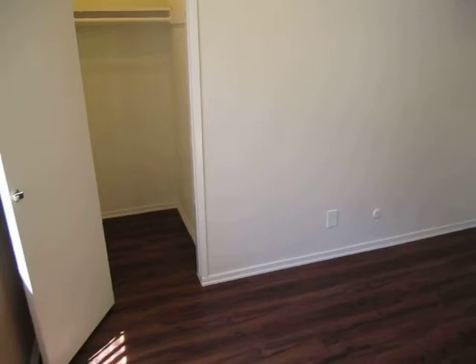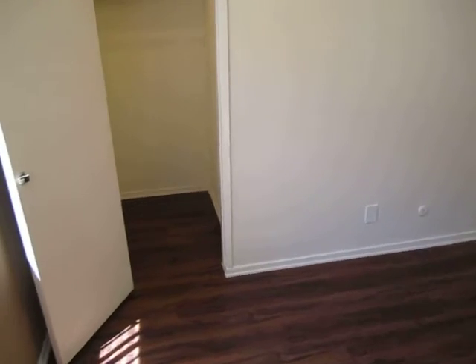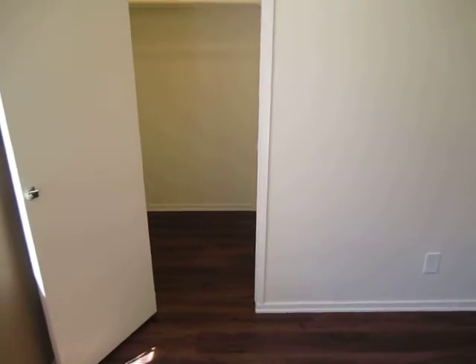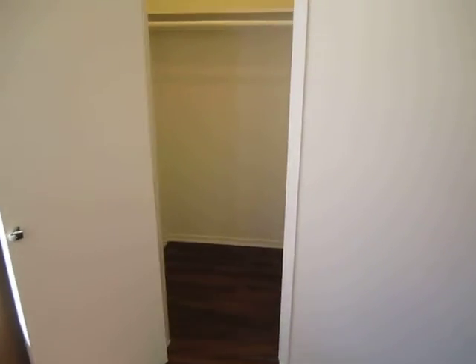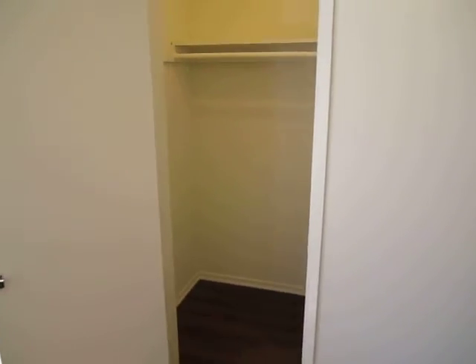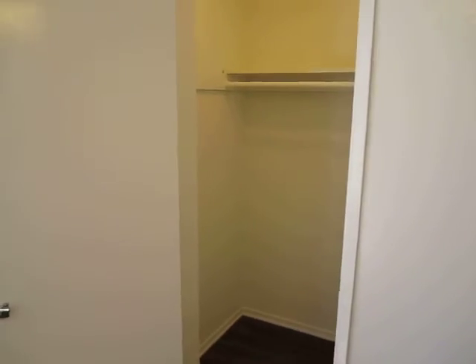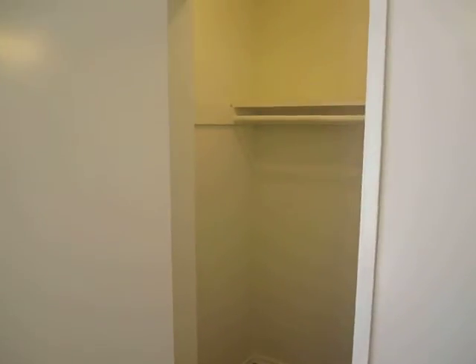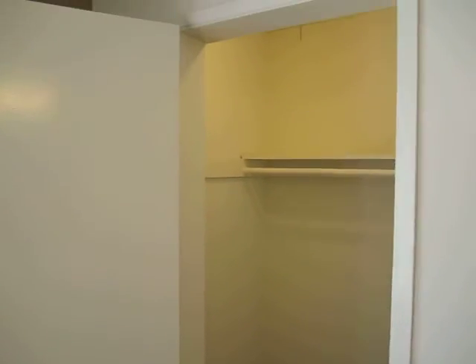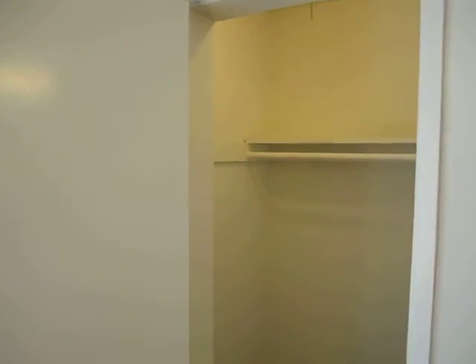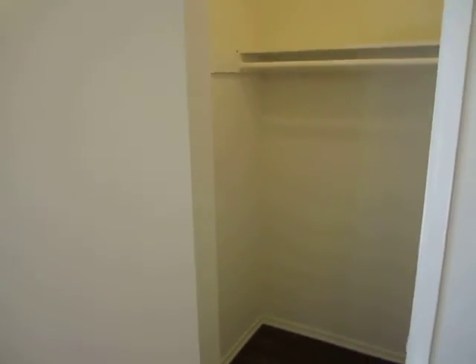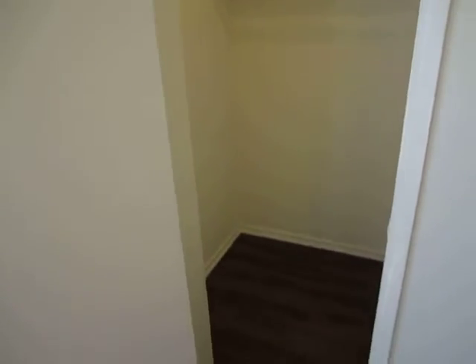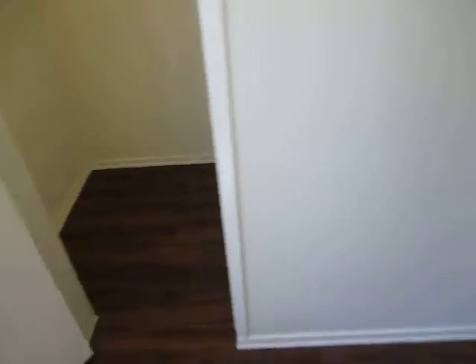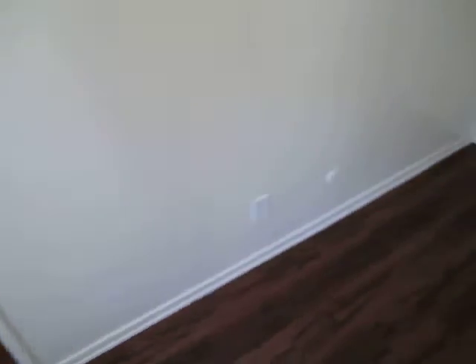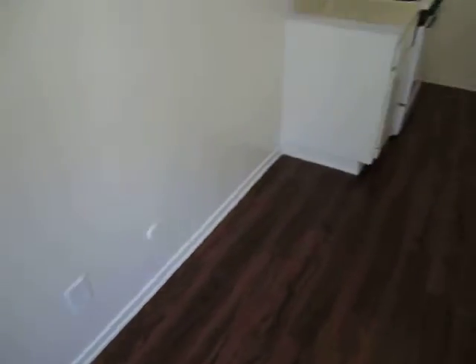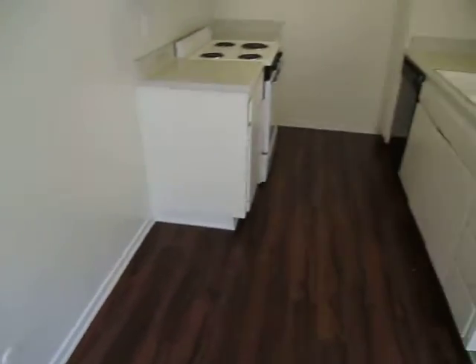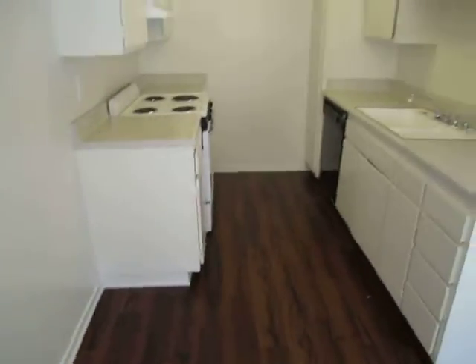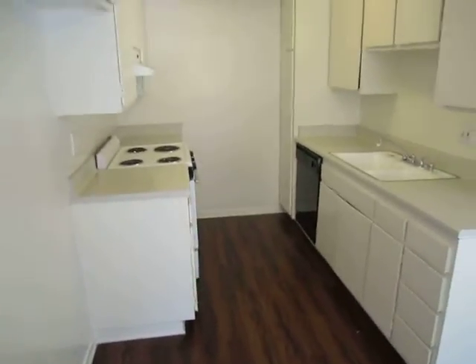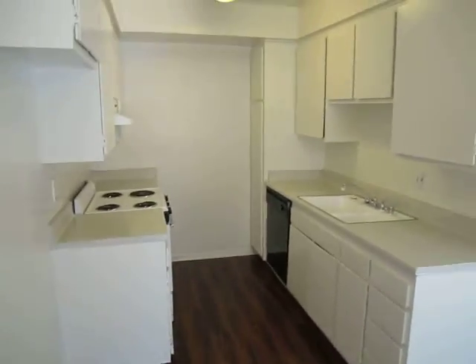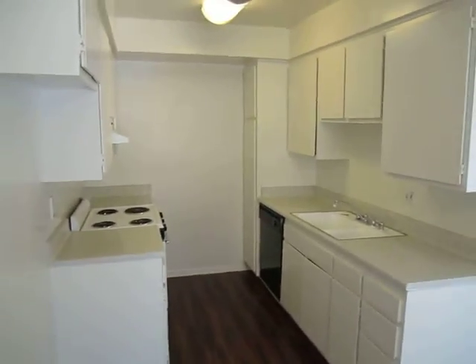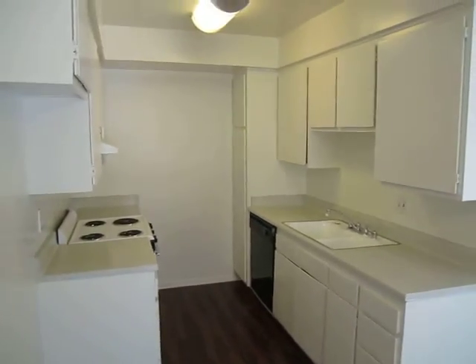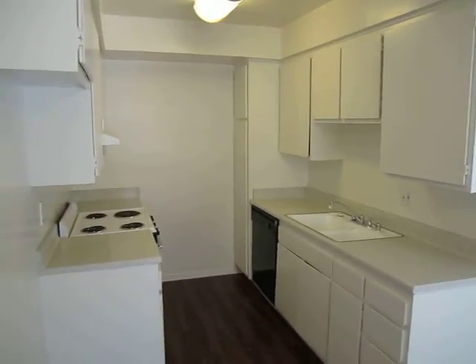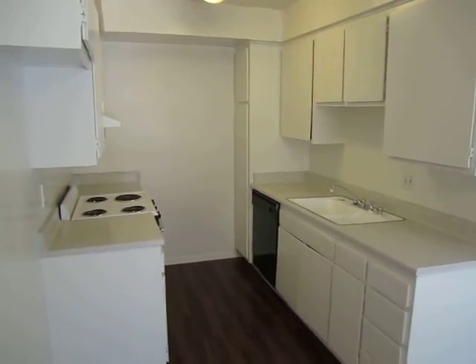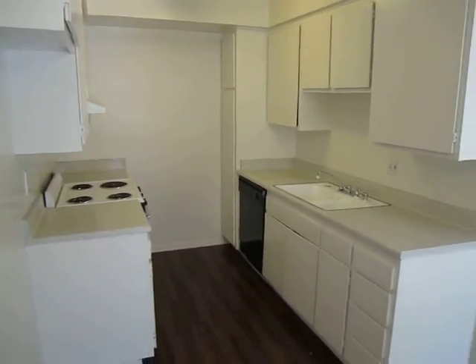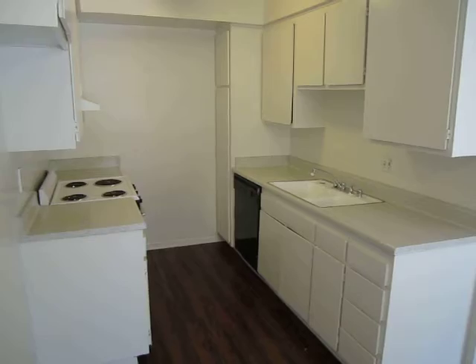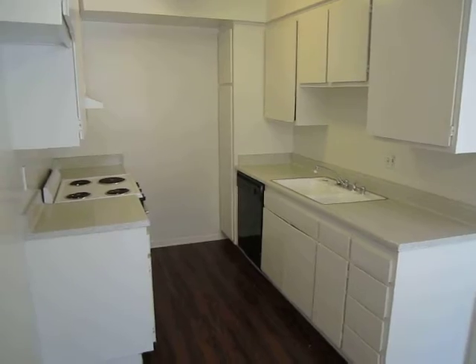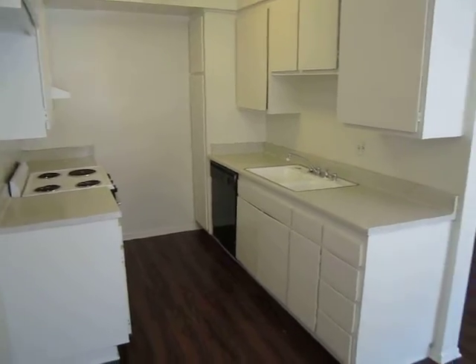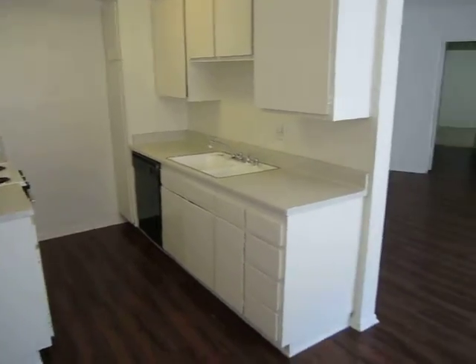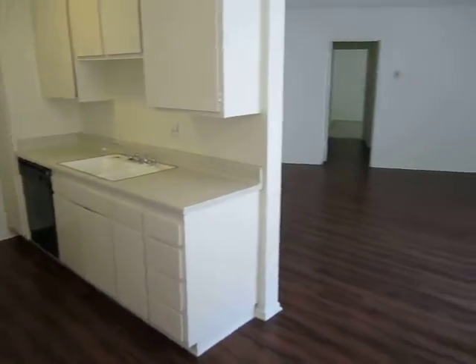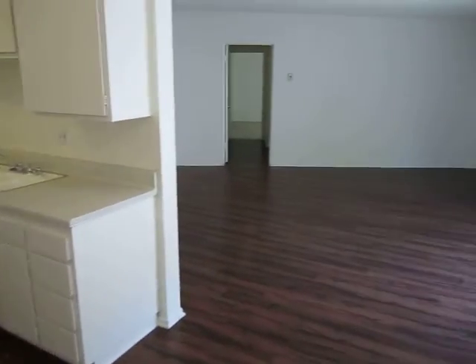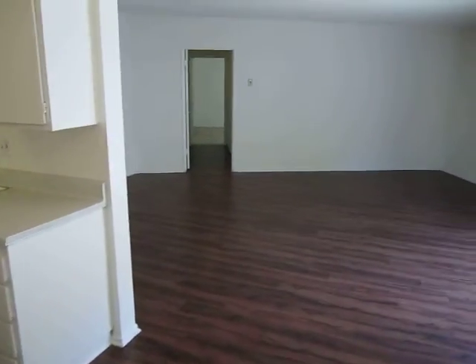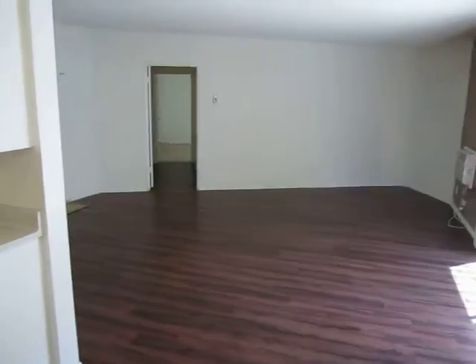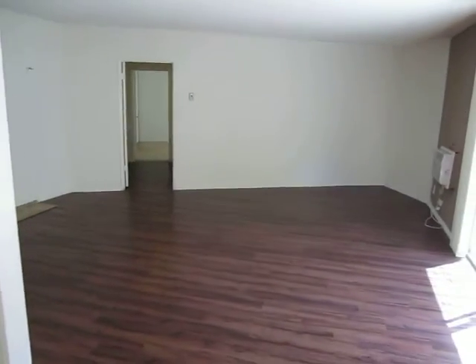So you have a closet here, a large walk-in hall closet, dining area, and the kitchen, which has a dishwasher and electric oven and range.